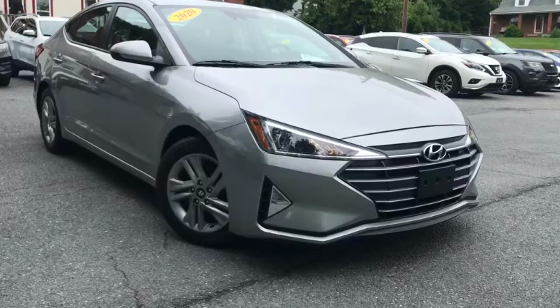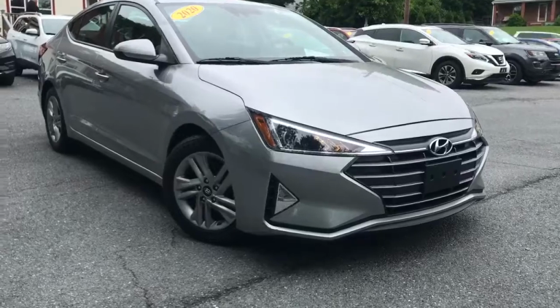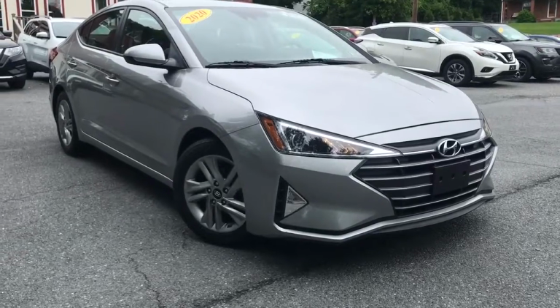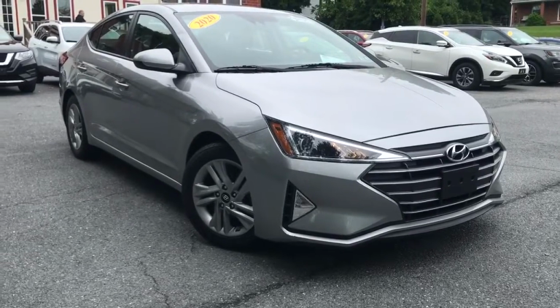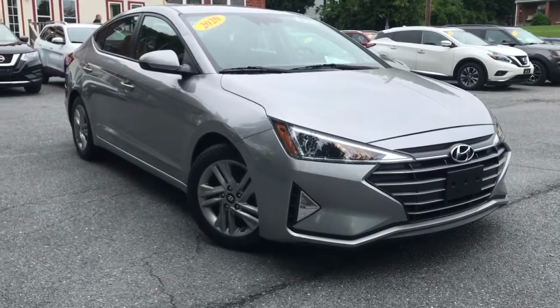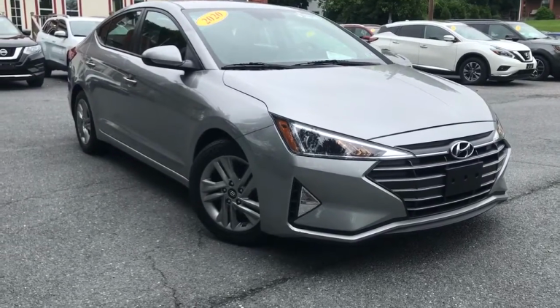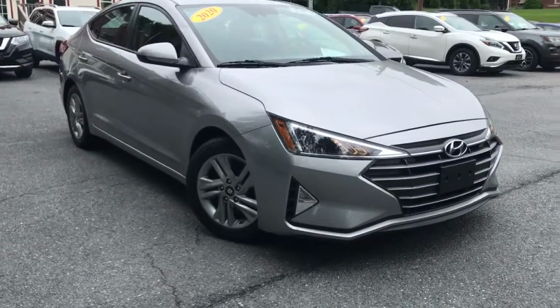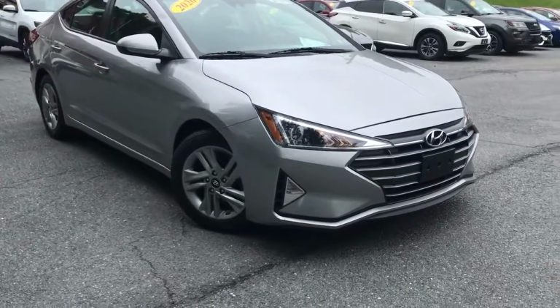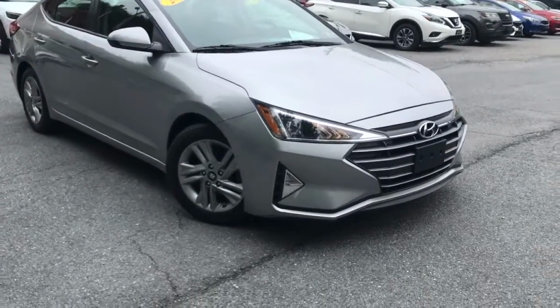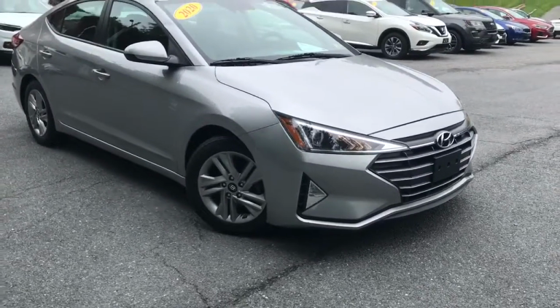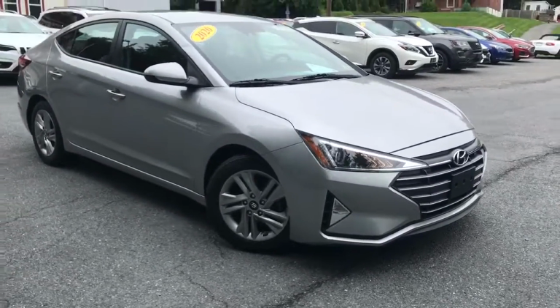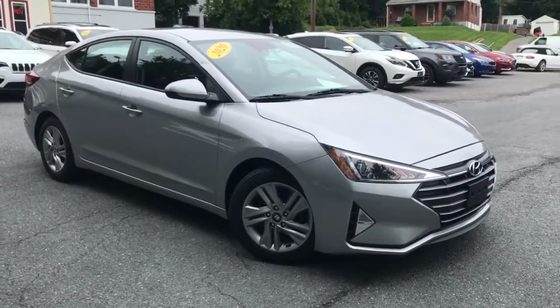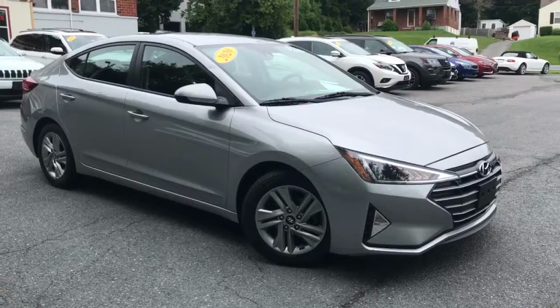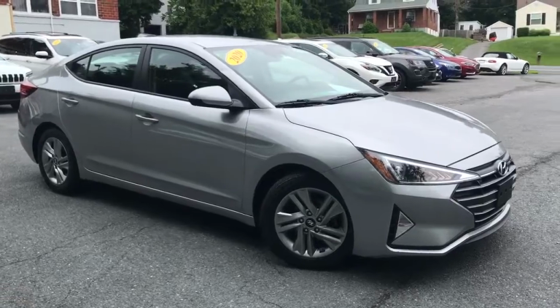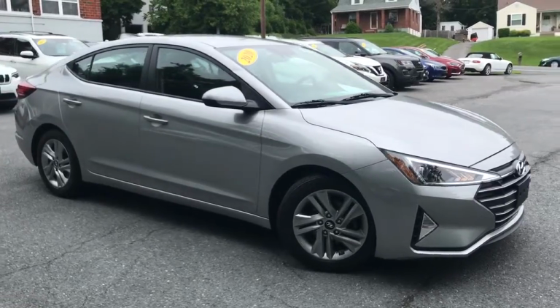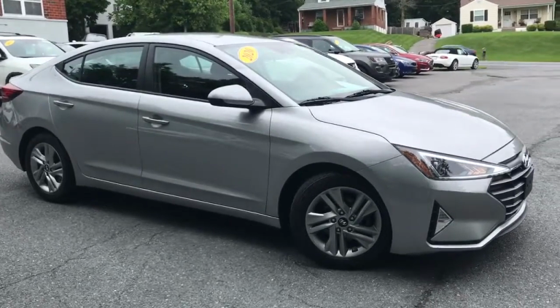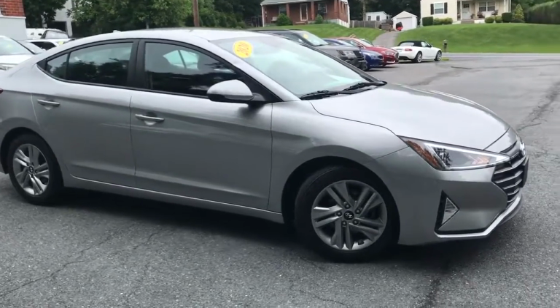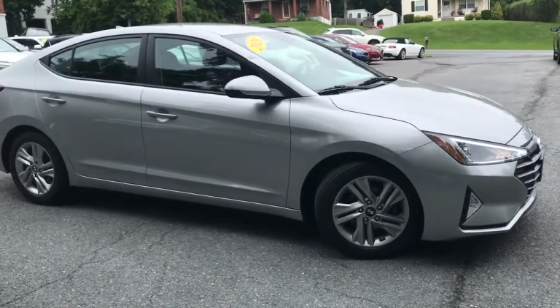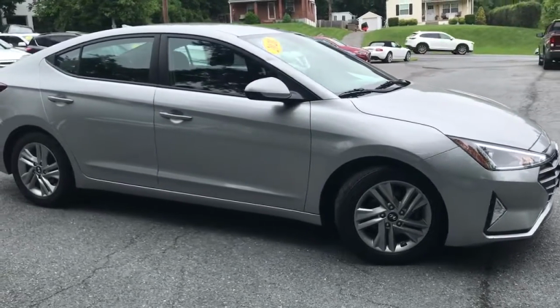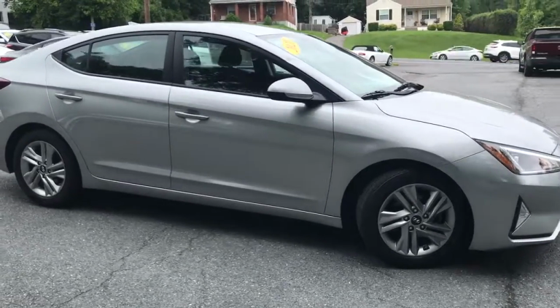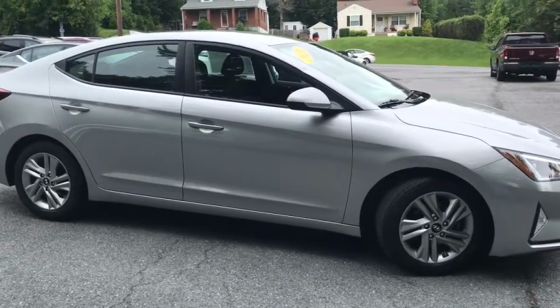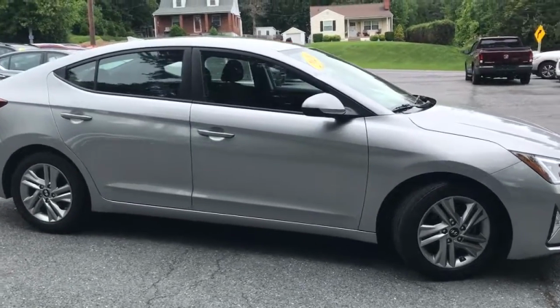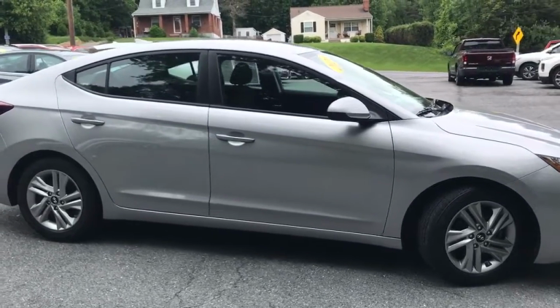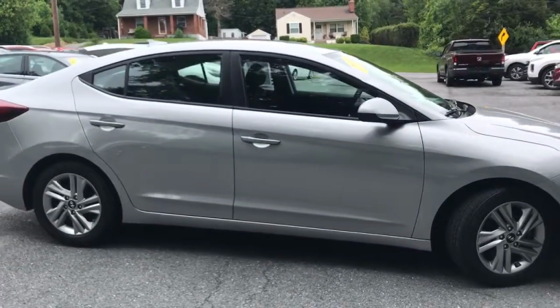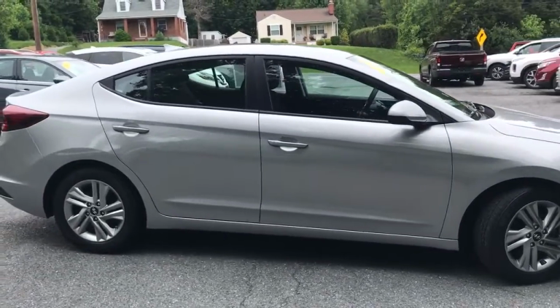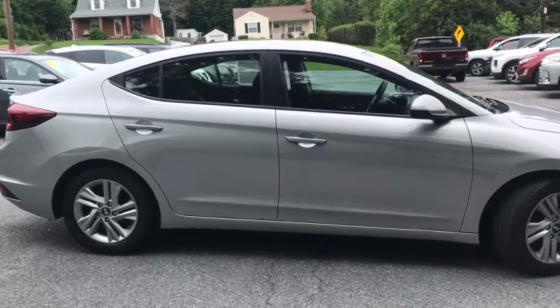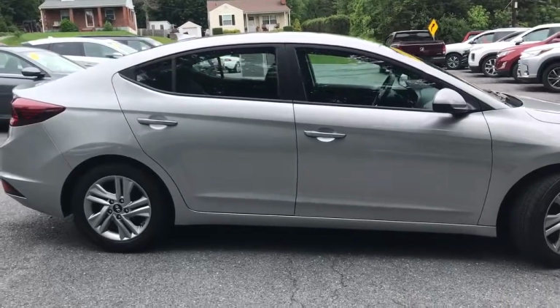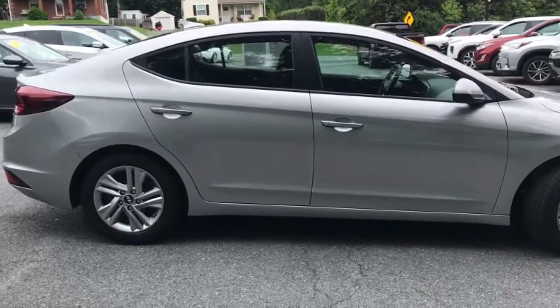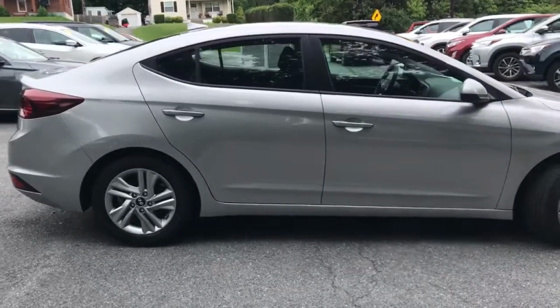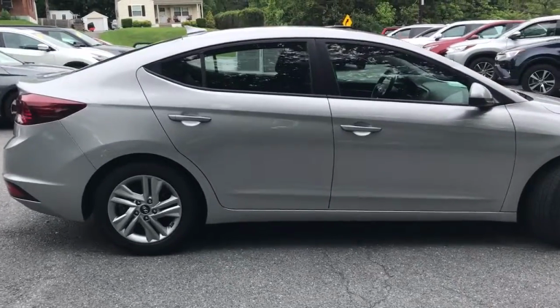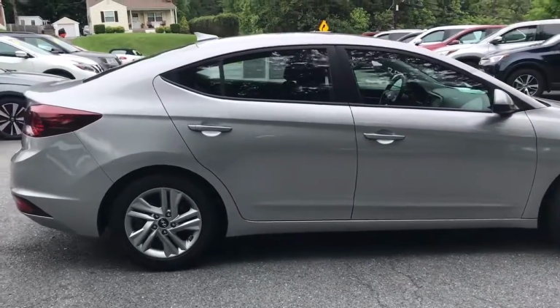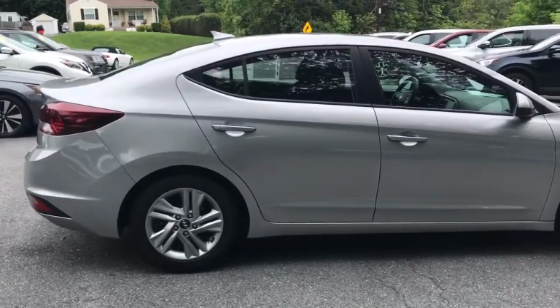Your next car could be the 2020 Hyundai Elantra. This vehicle still has fewer than 60,000 miles on the clock, so it won't last long. Make a fresh start every day in this modern tech-savvy Elantra.